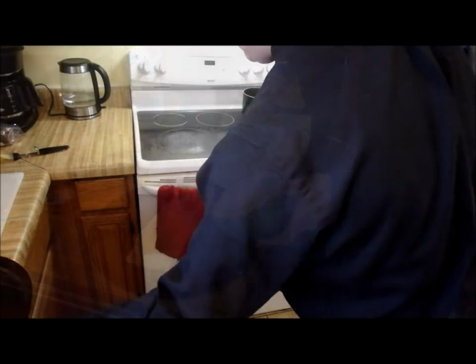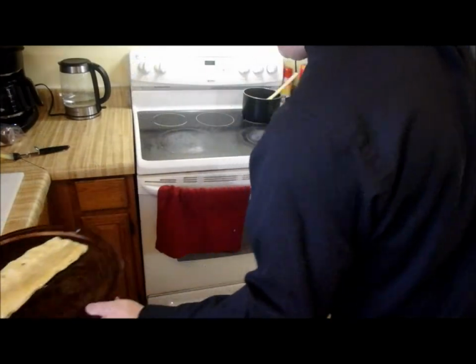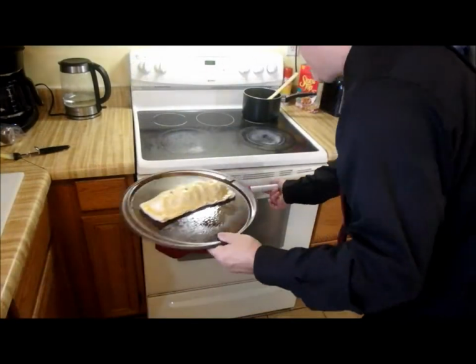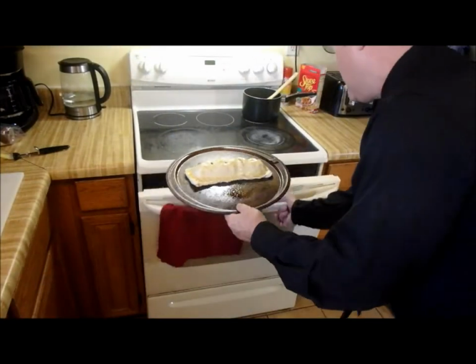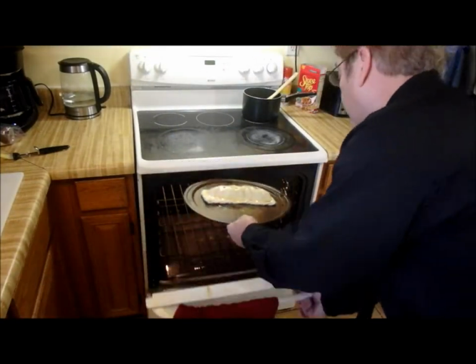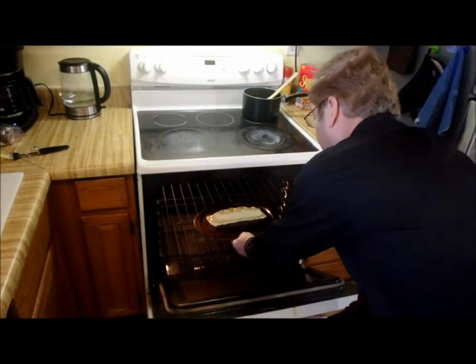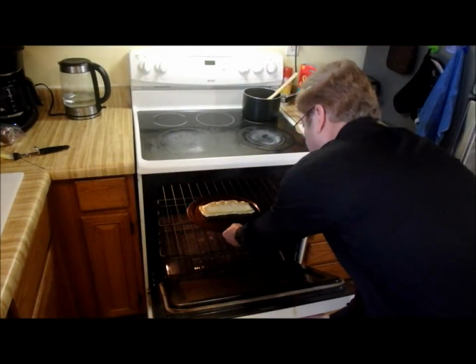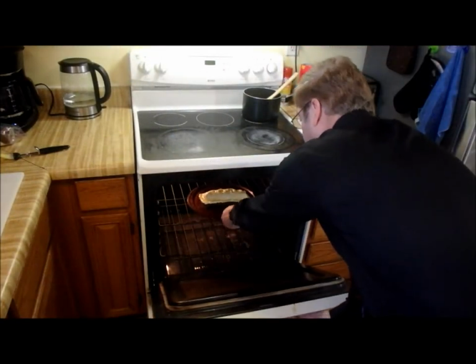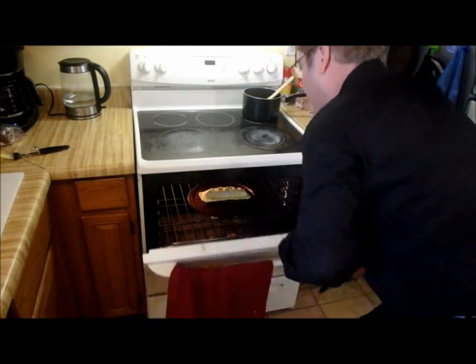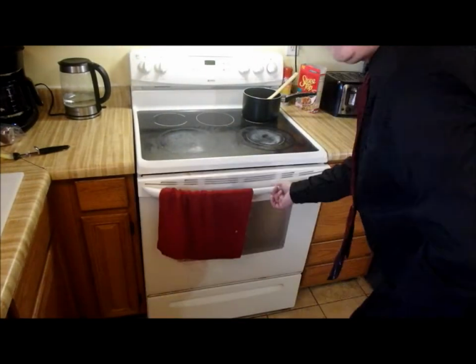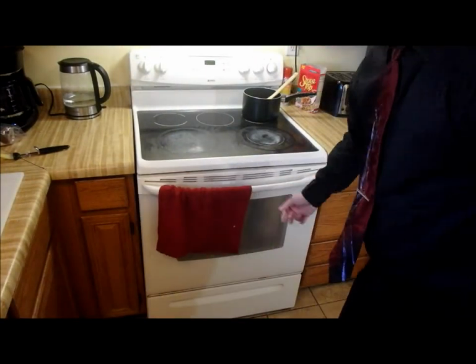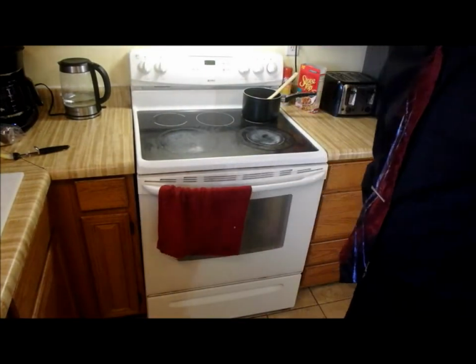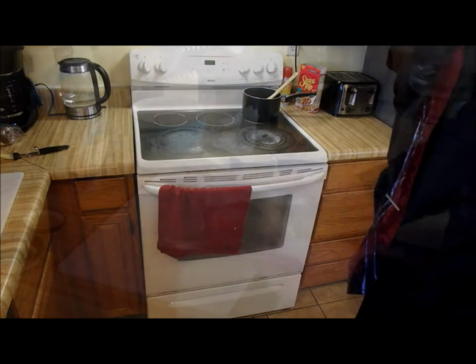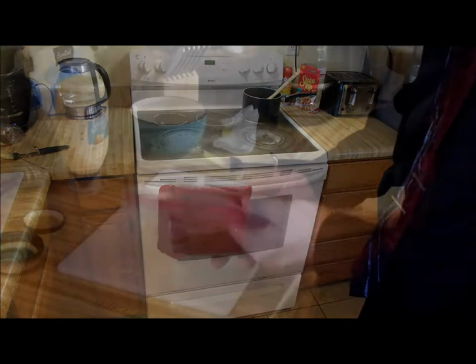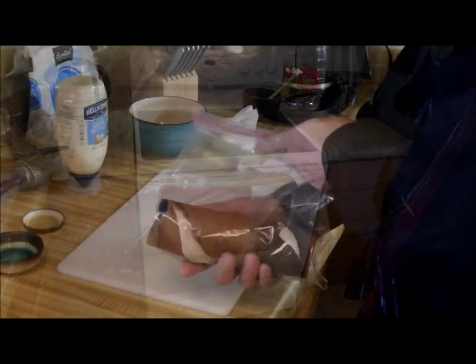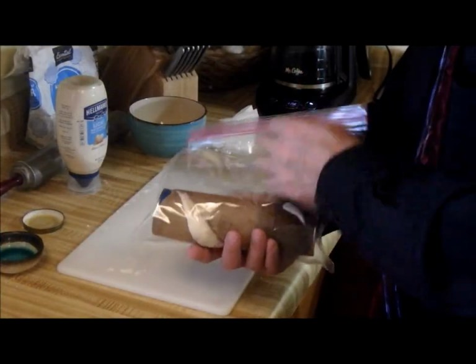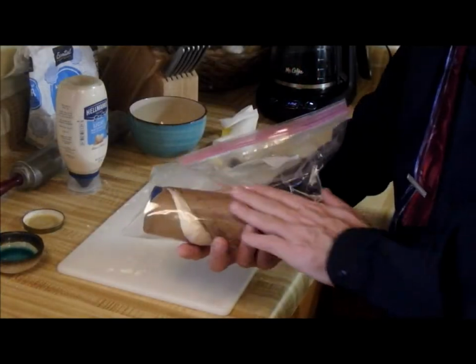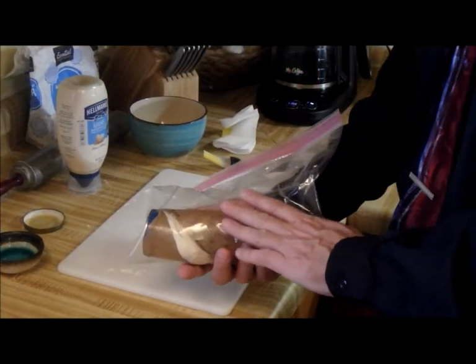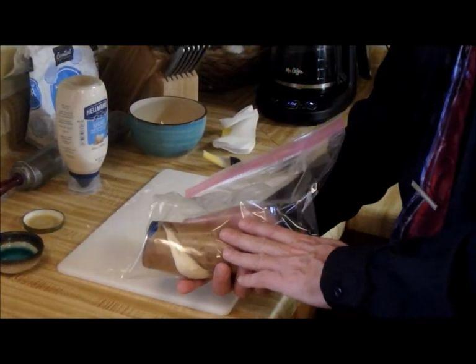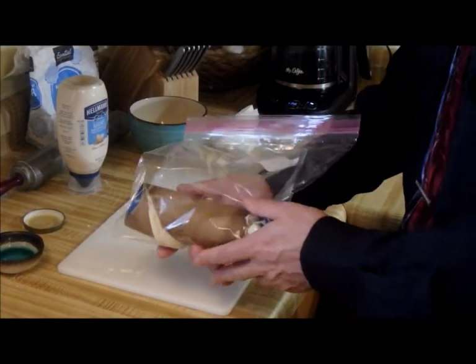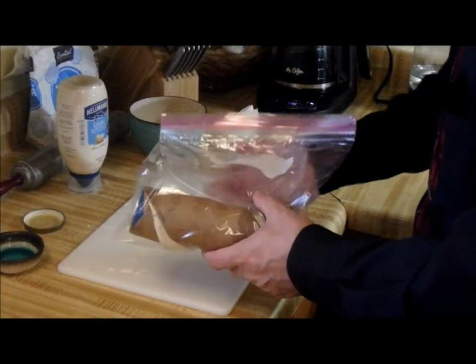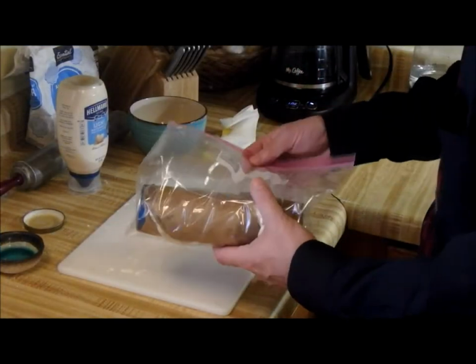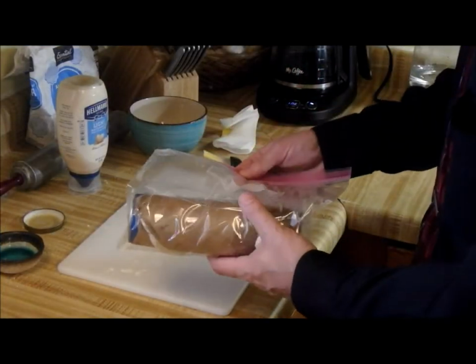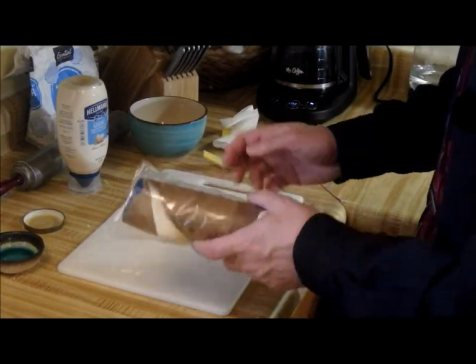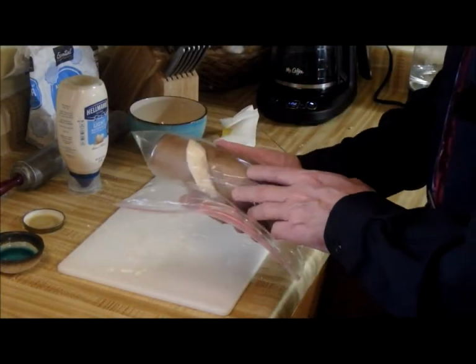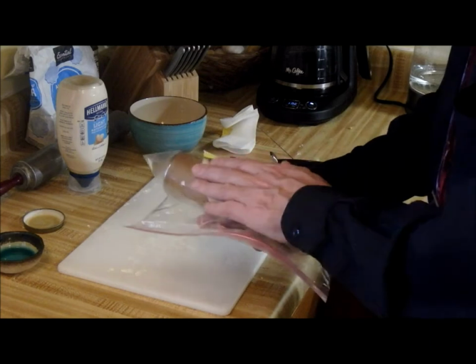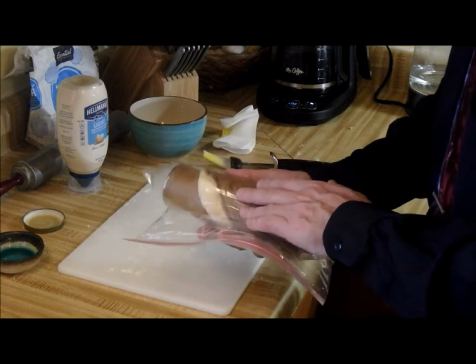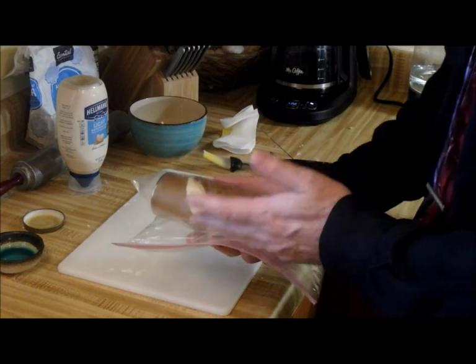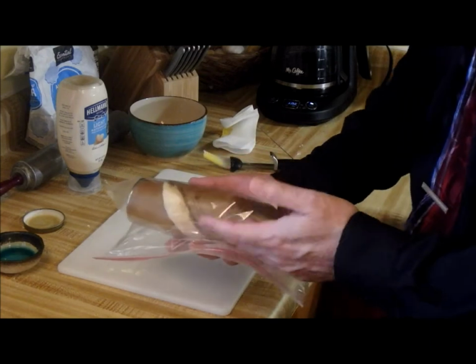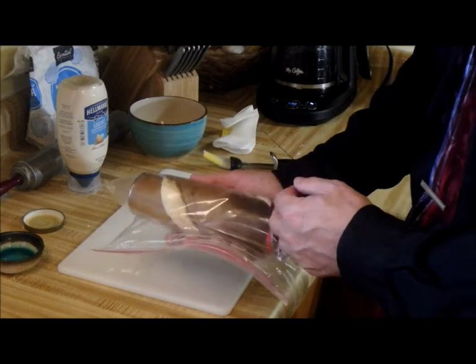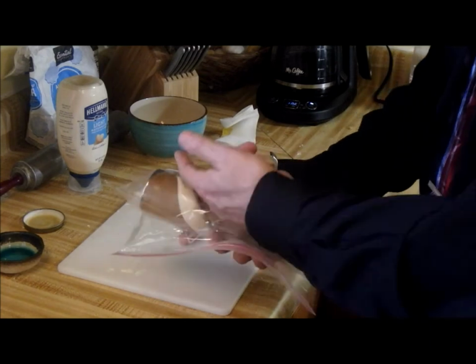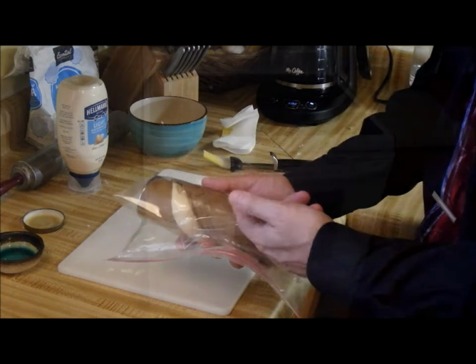Lastly, we put this in the oven at 400 degrees for 13 minutes. Now while we're waiting, I put the pizza dough in a plastic bag so it won't dry out. And I find that I get three or four calzones out of one tube.